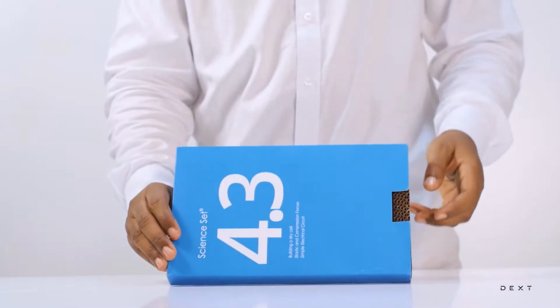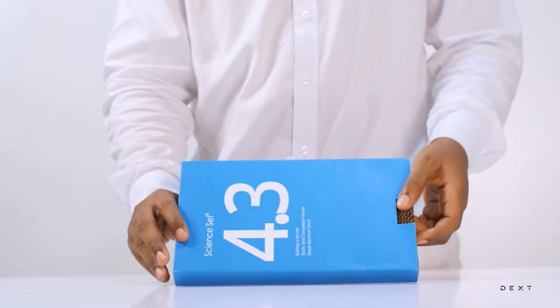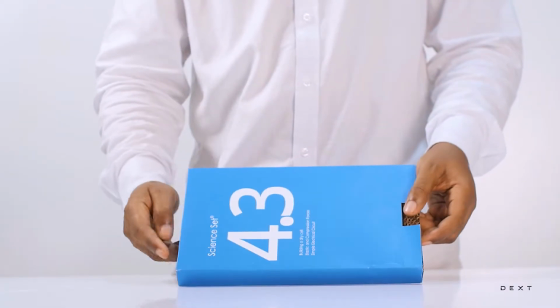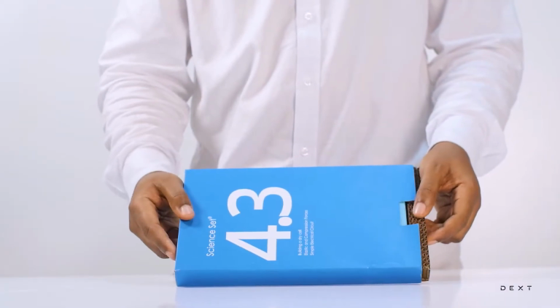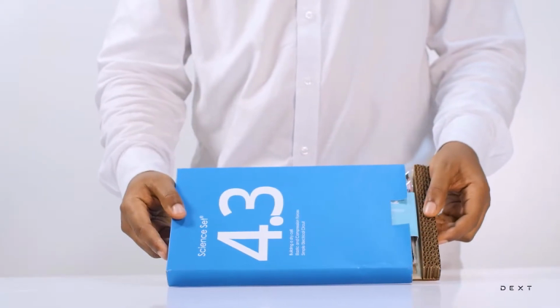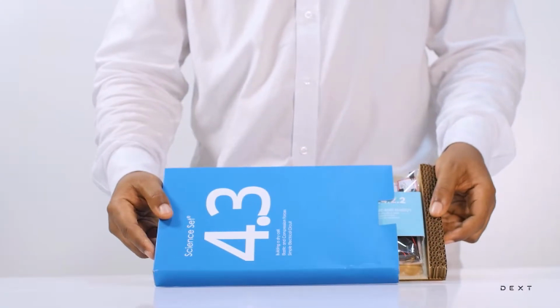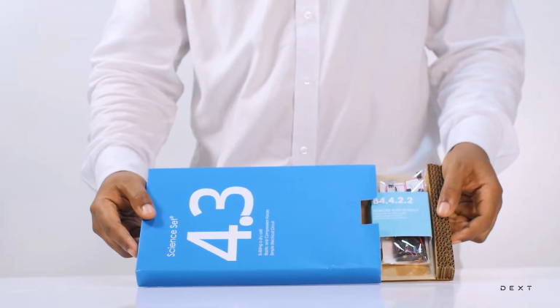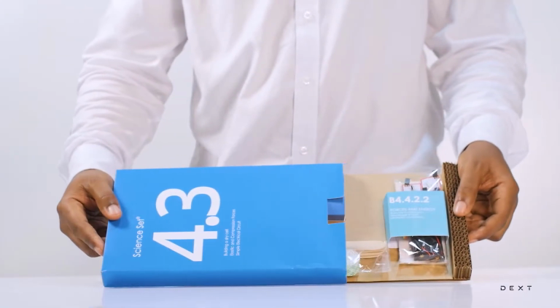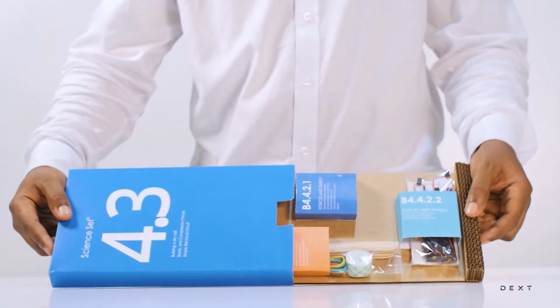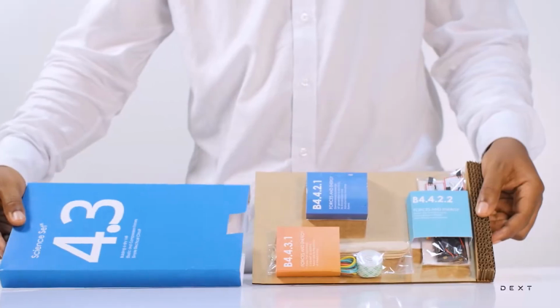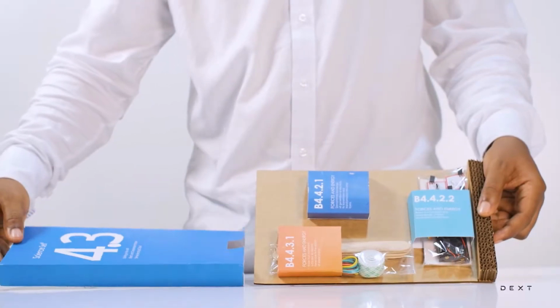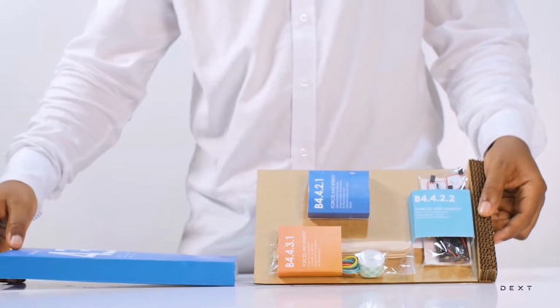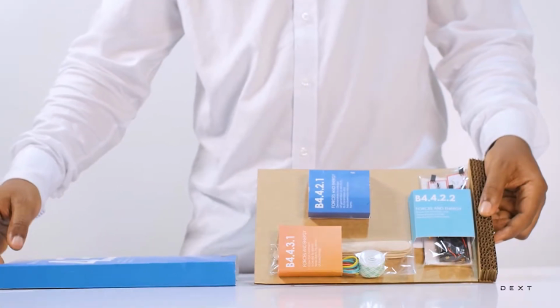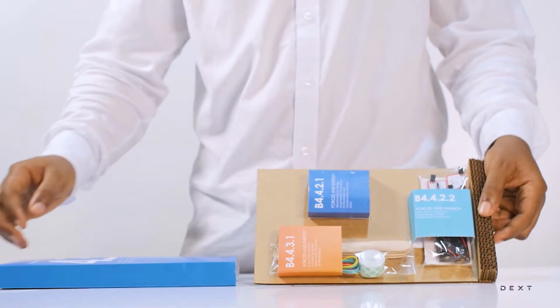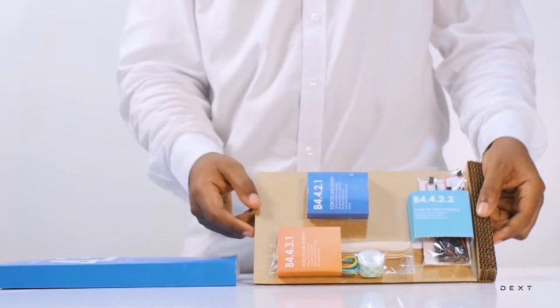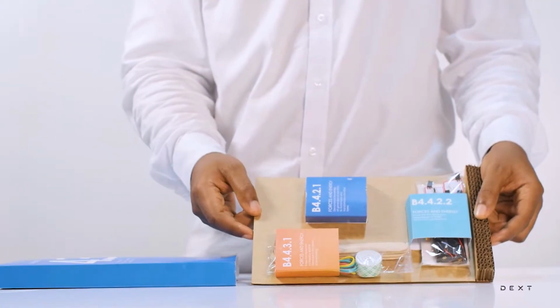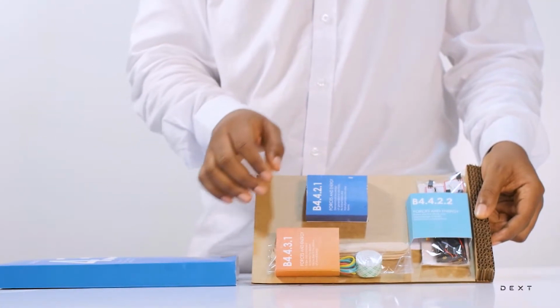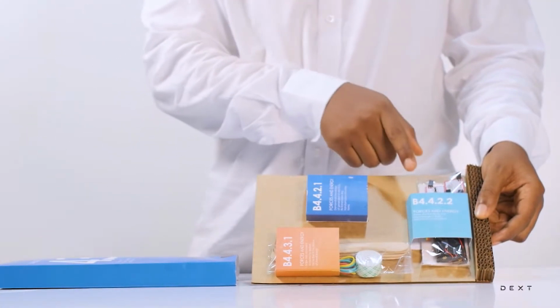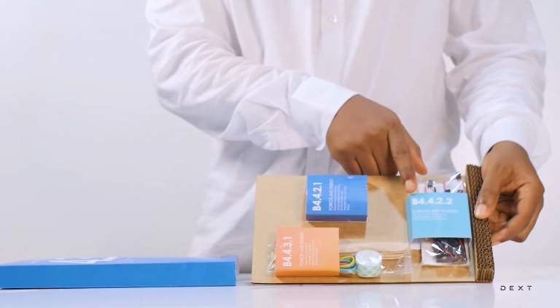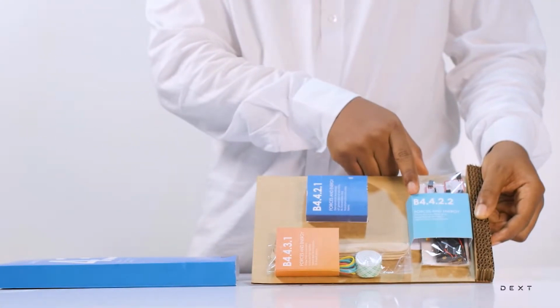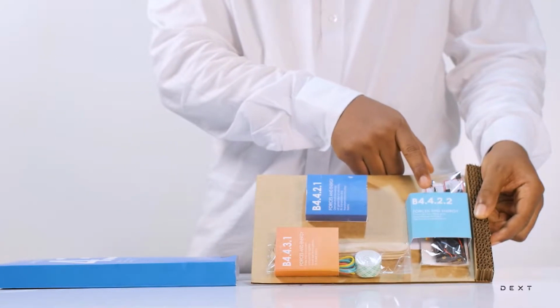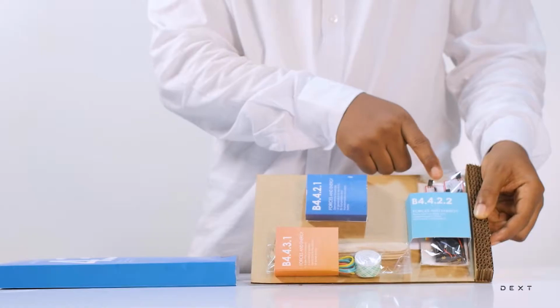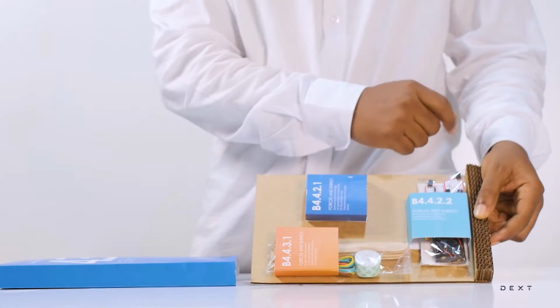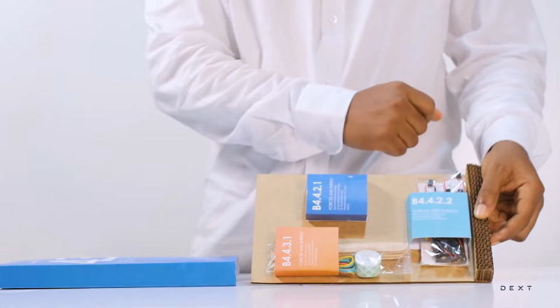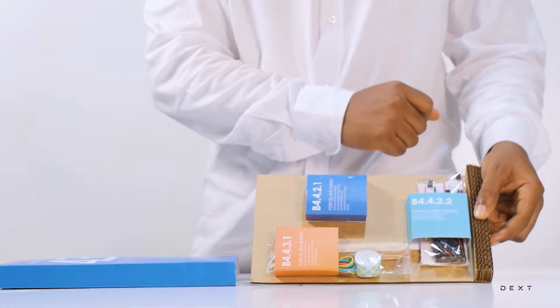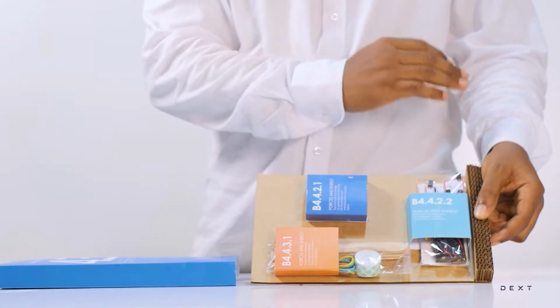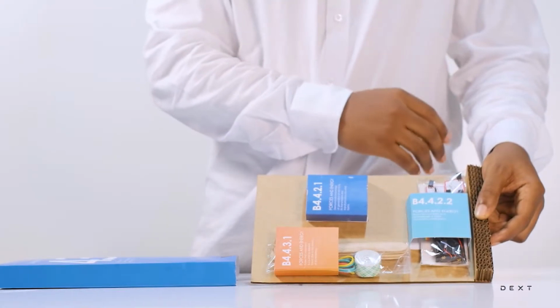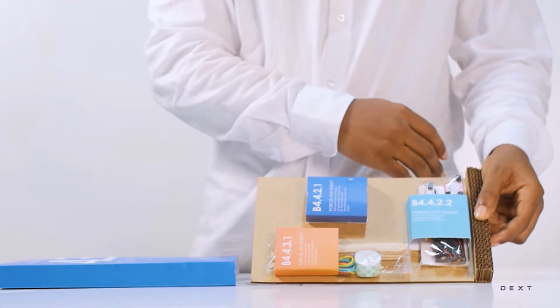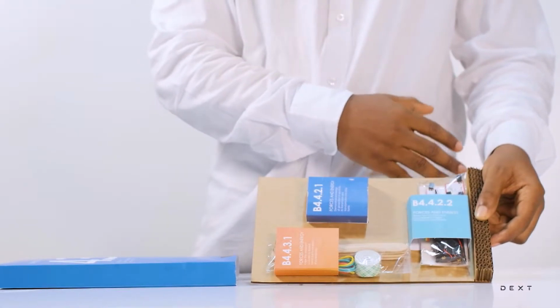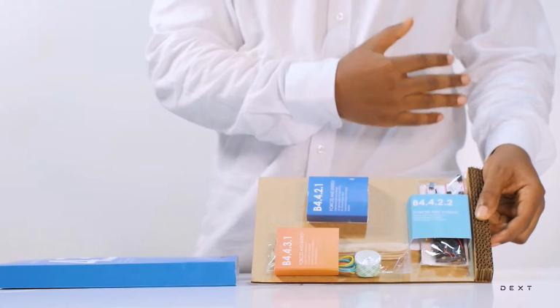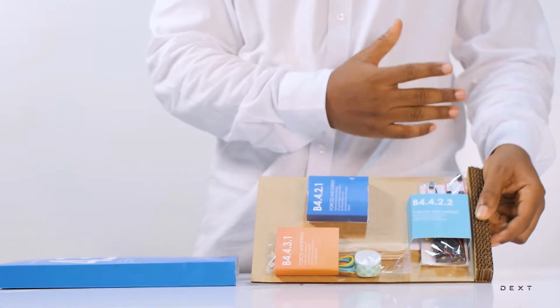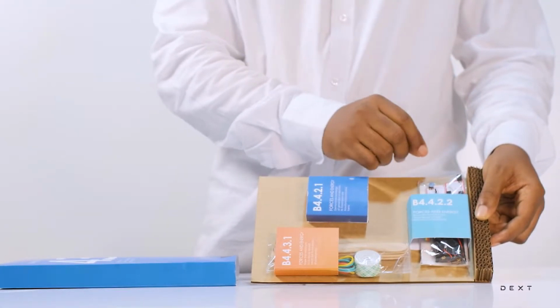In this tutorial we are going to be building a simple electrical circuit using materials from the compartment B4.4.2.2. This is an activity that forces energy.